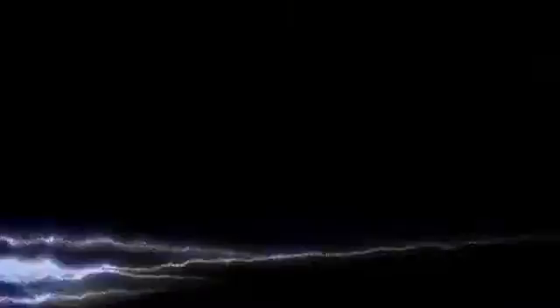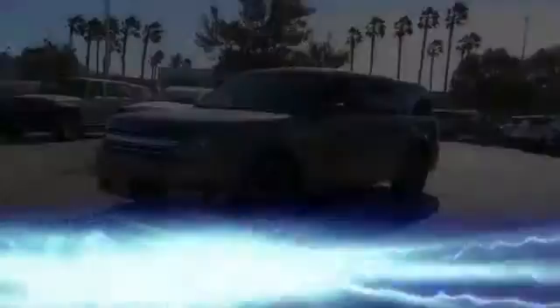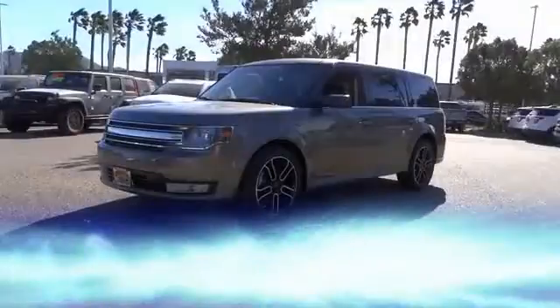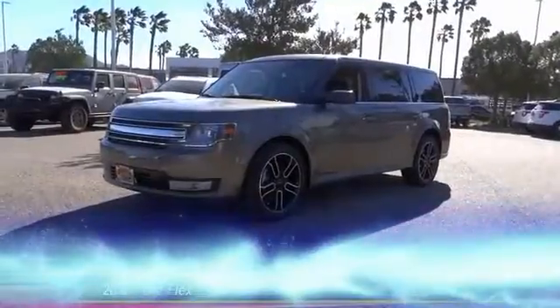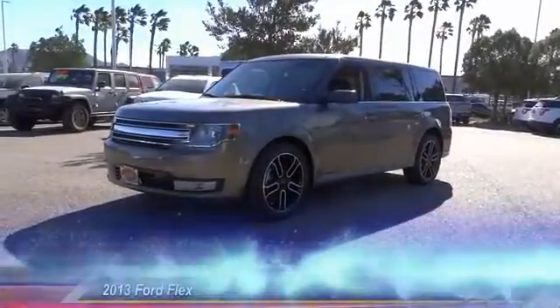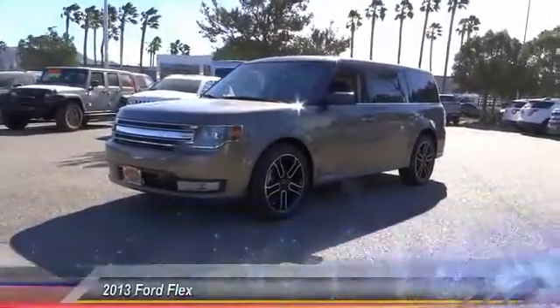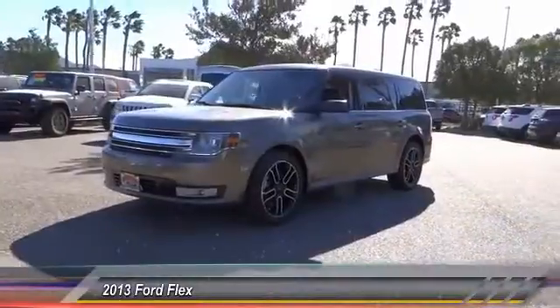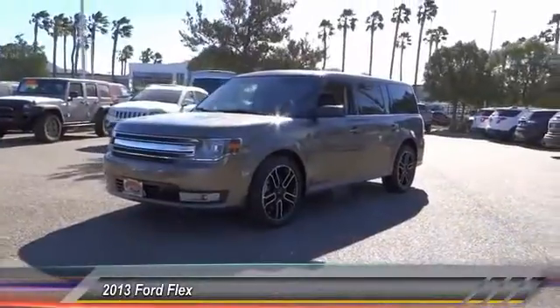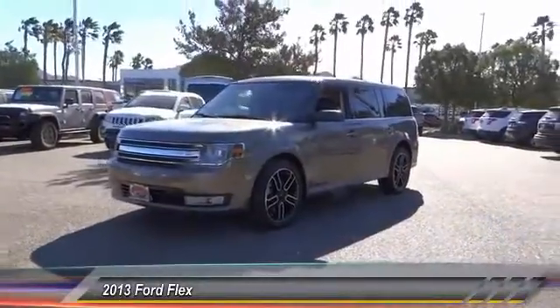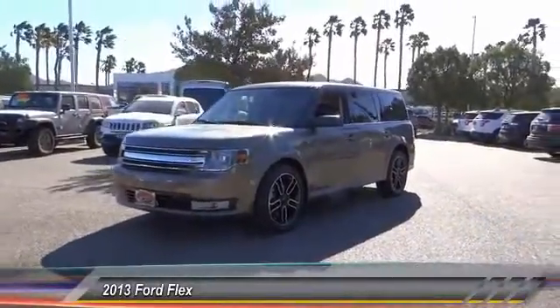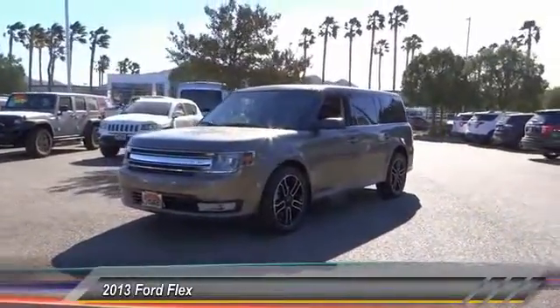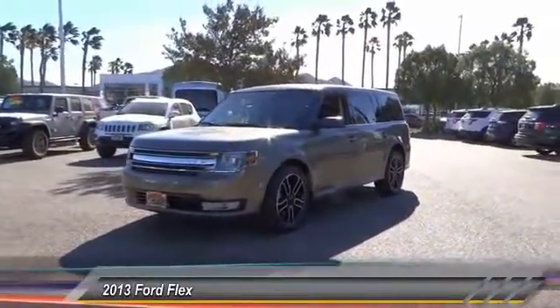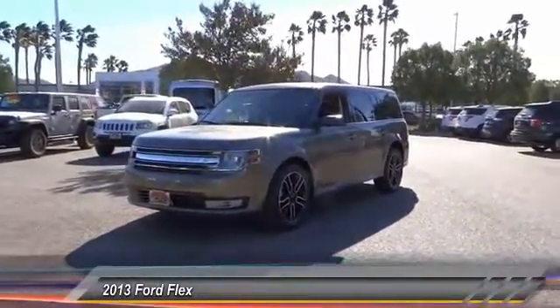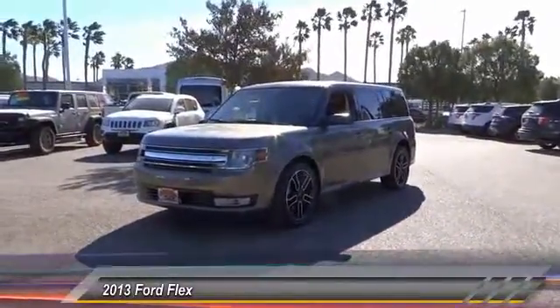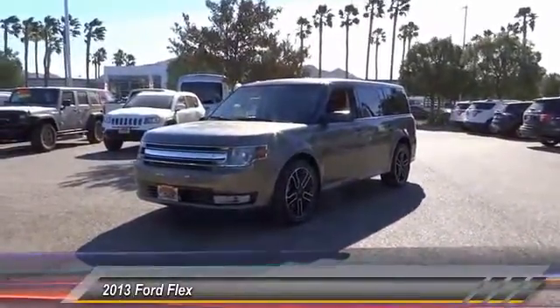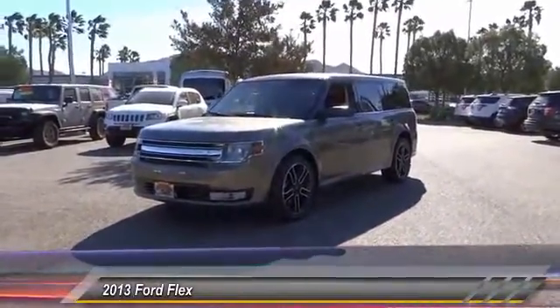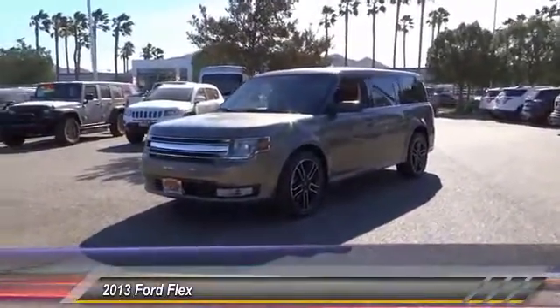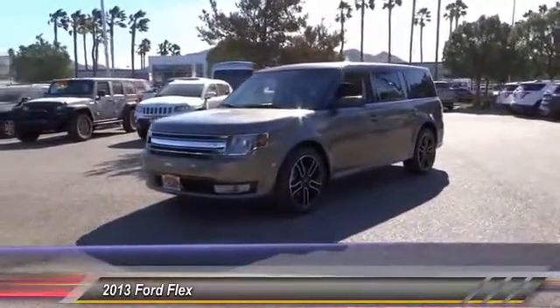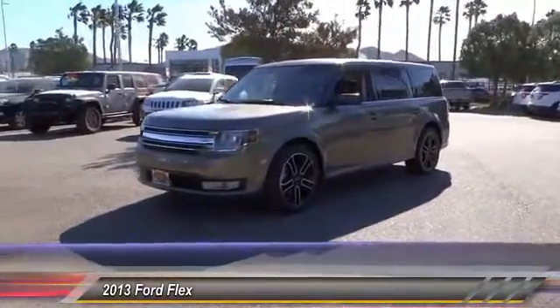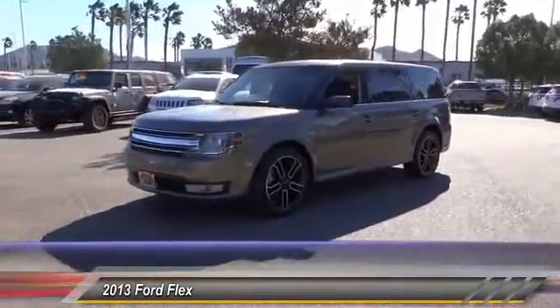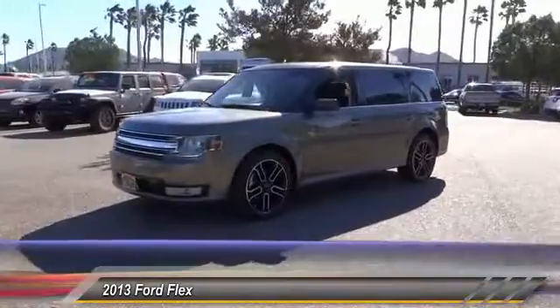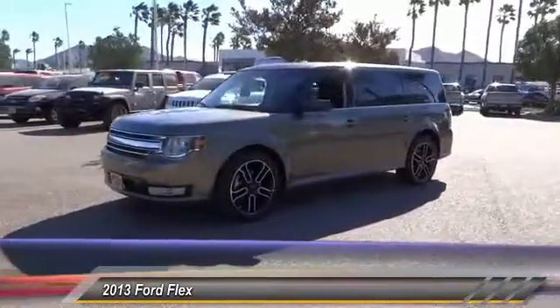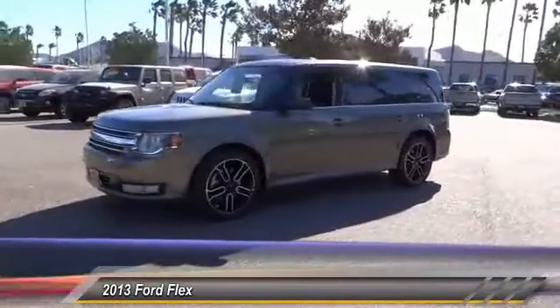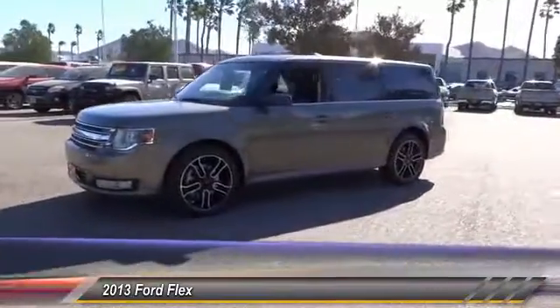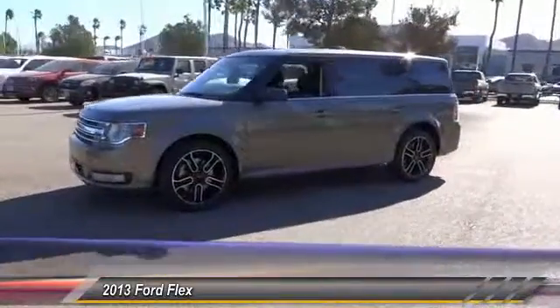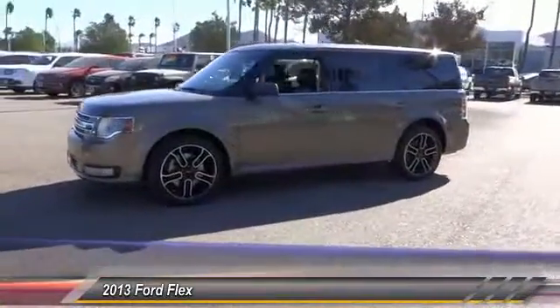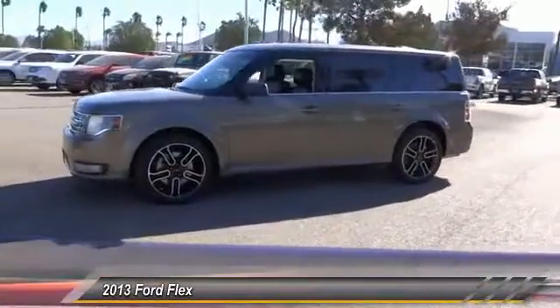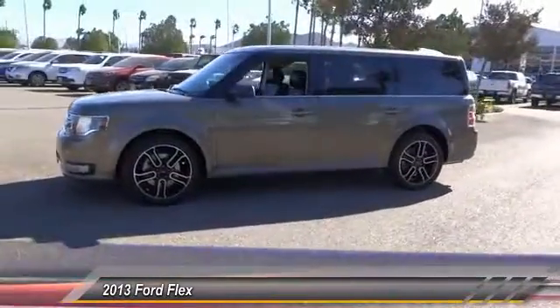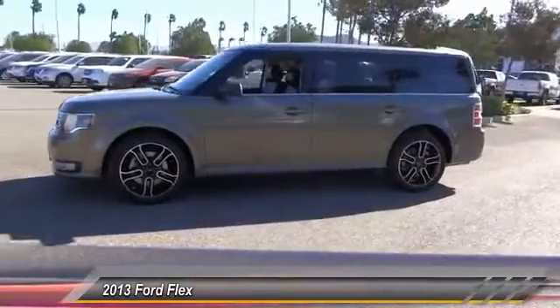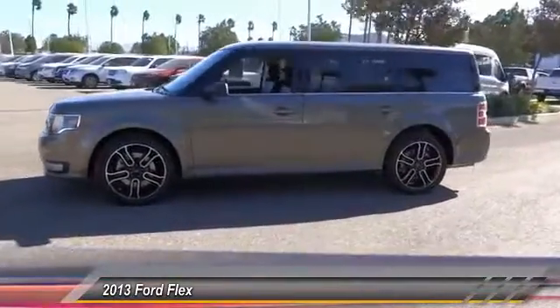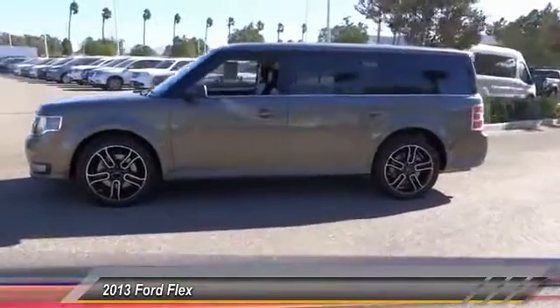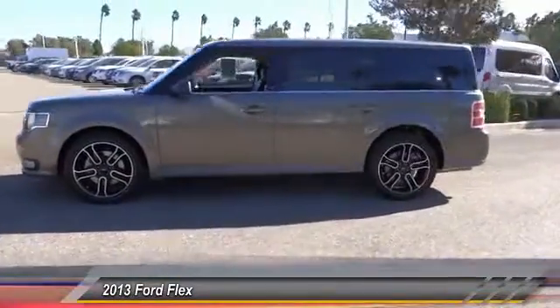The 2013 Flex isn't just exciting to look at, it's exciting to drive. It hunkers down, puts a limit on lean, and is priced below $25,000.